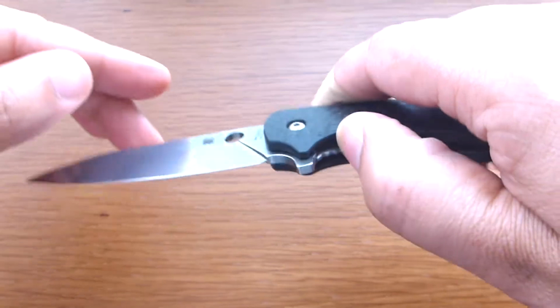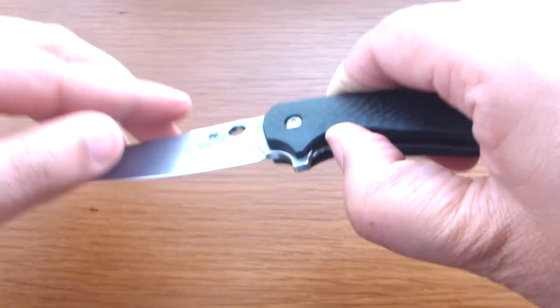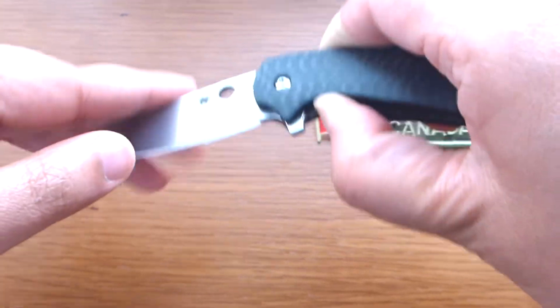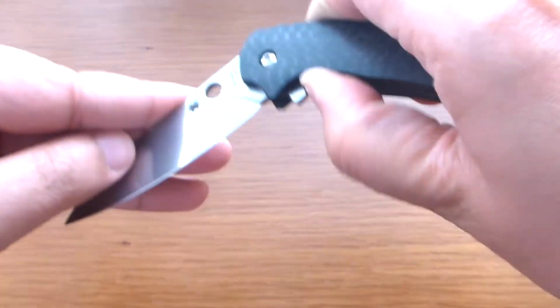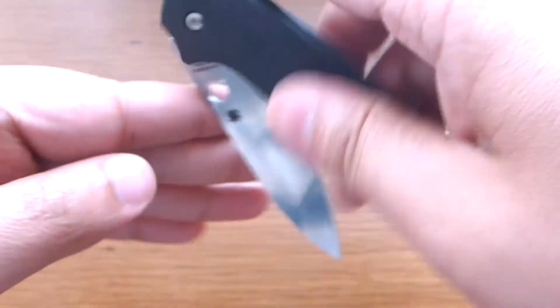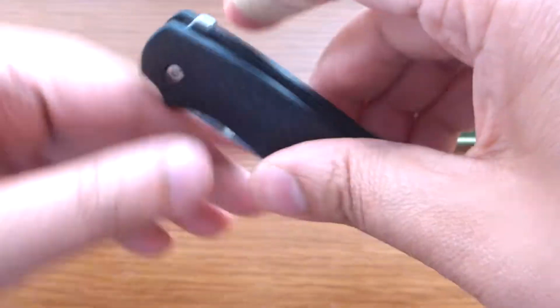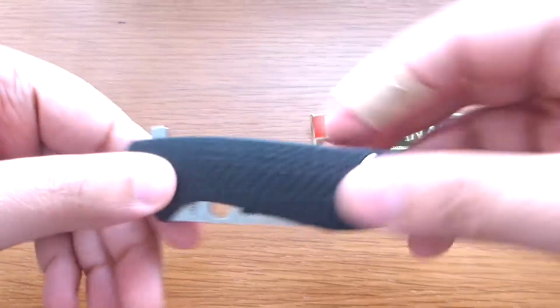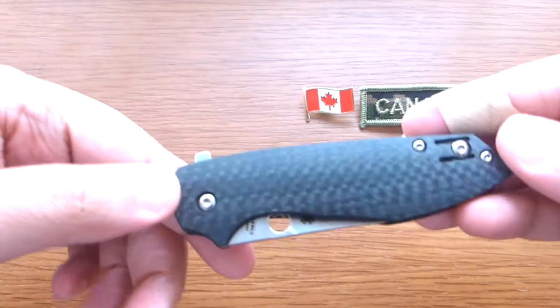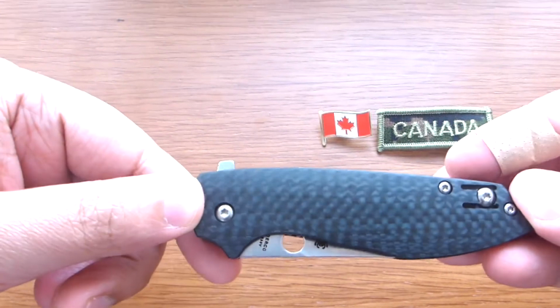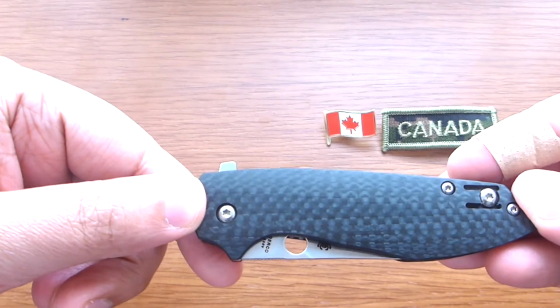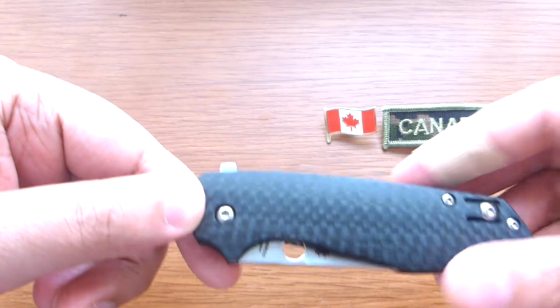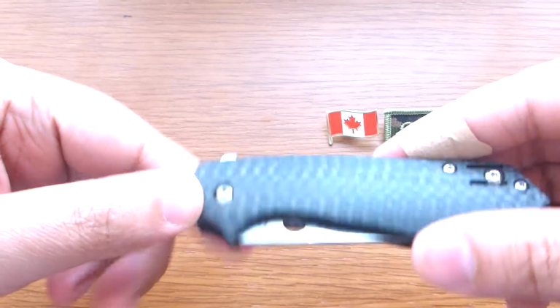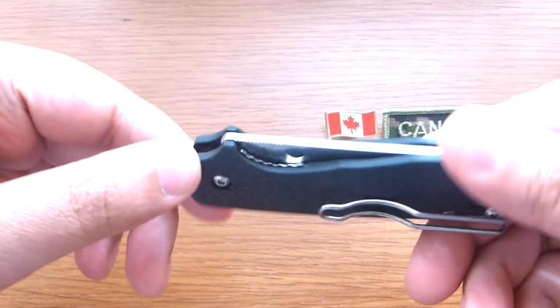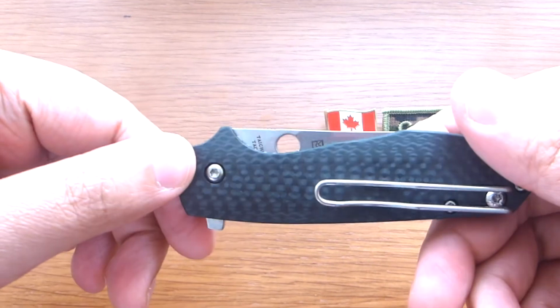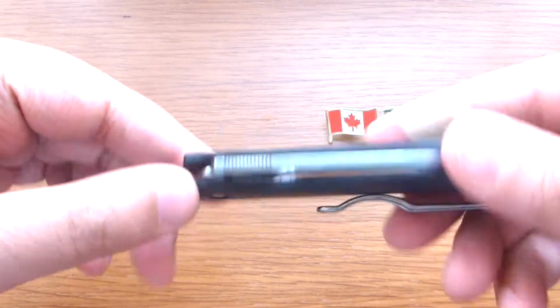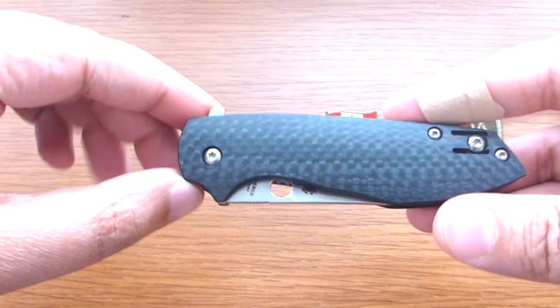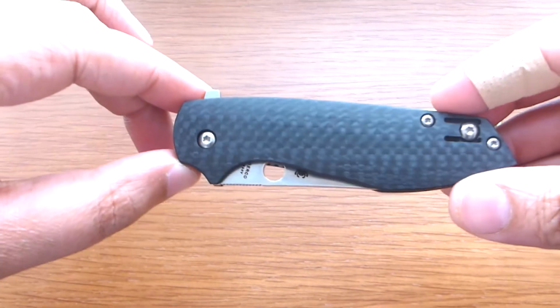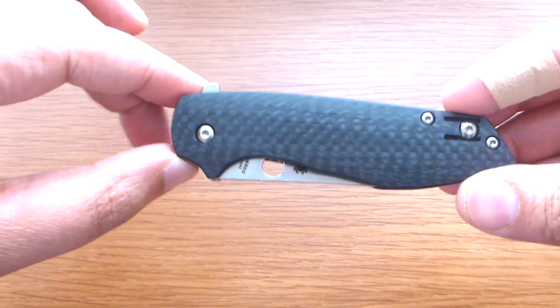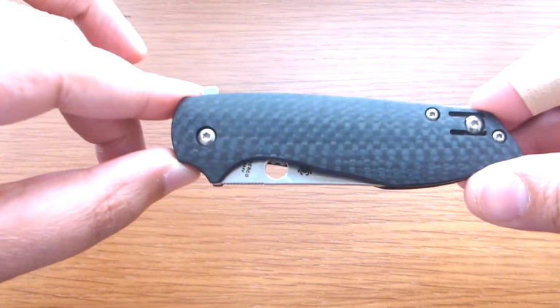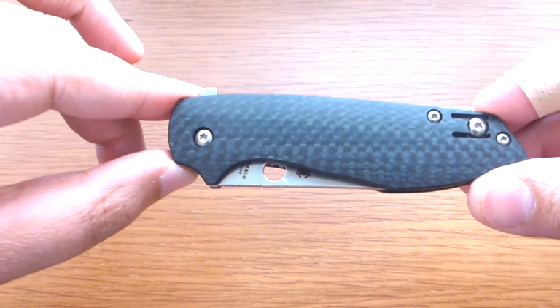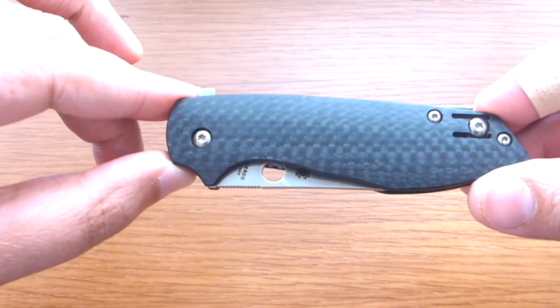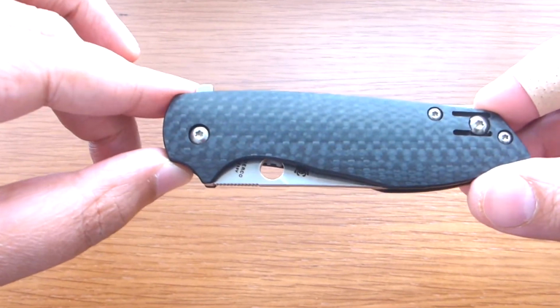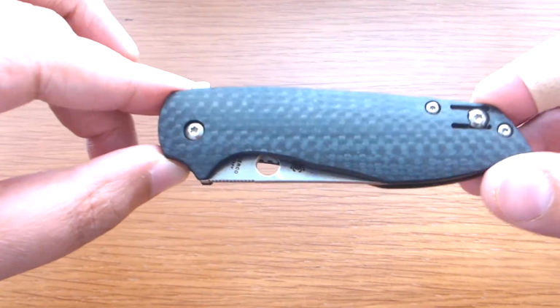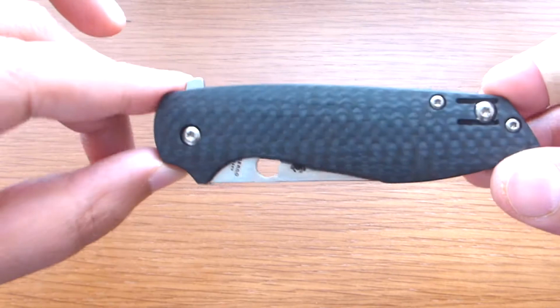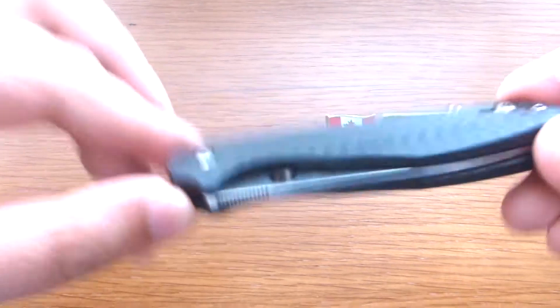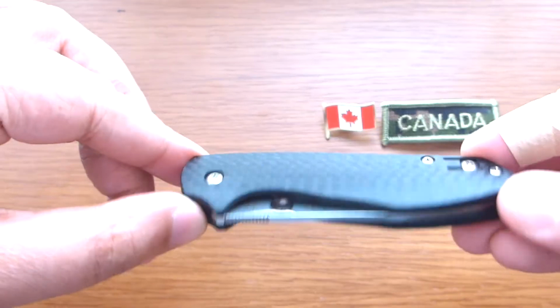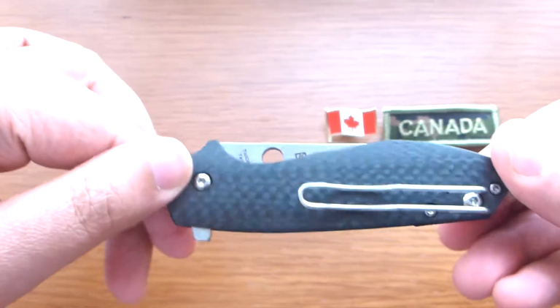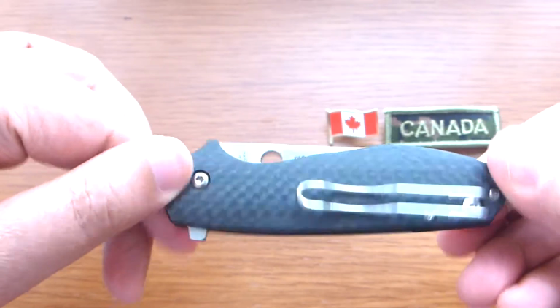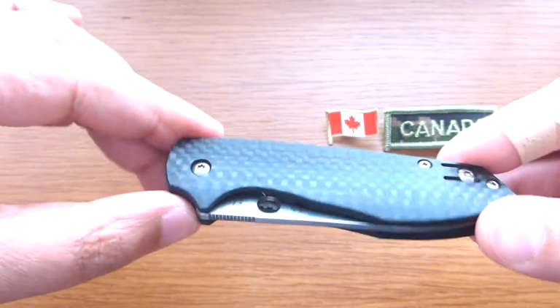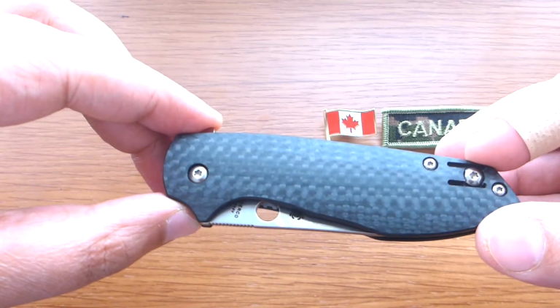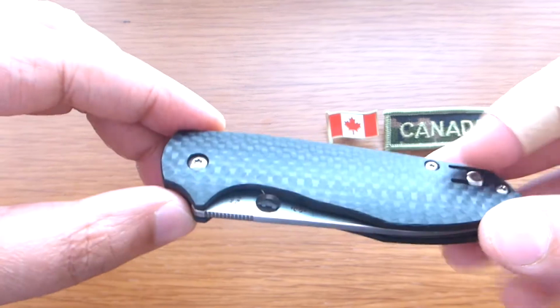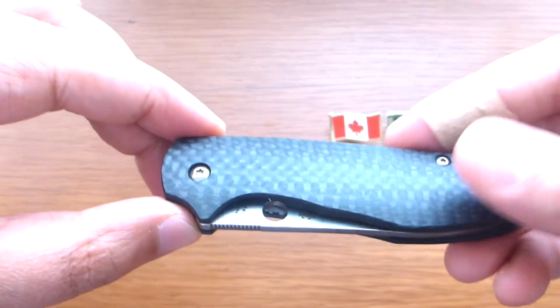Let me close this one and show you. Very compact in size. Handle length is four inches, so that means the total closed length is four inches. Nicely done.